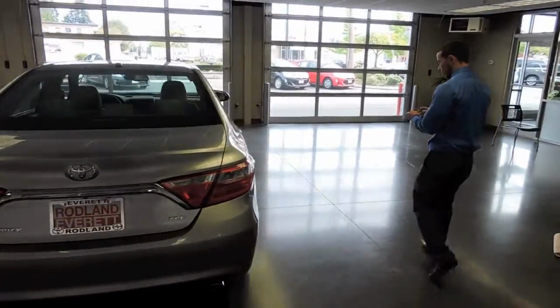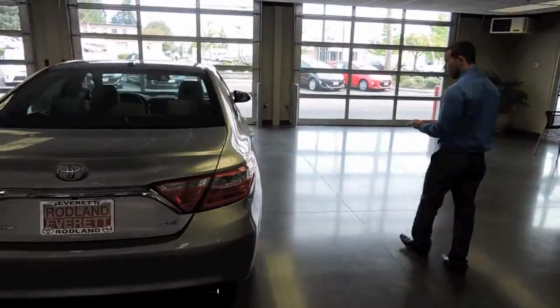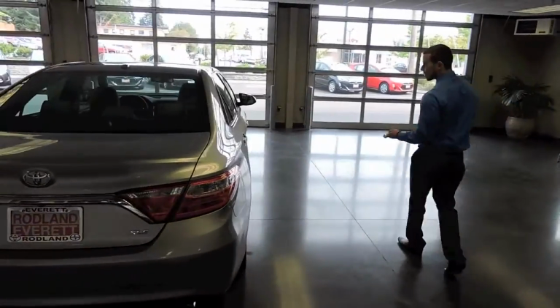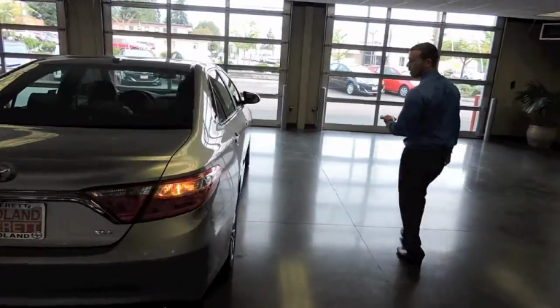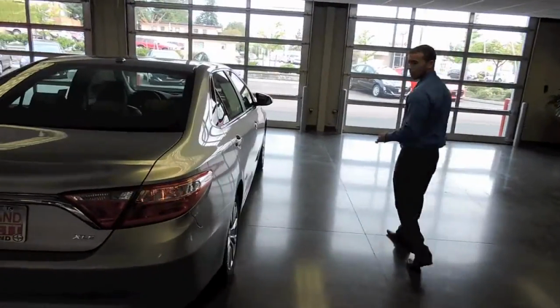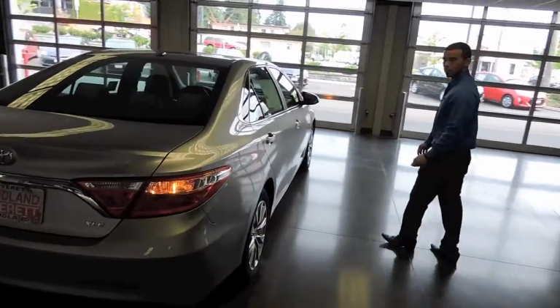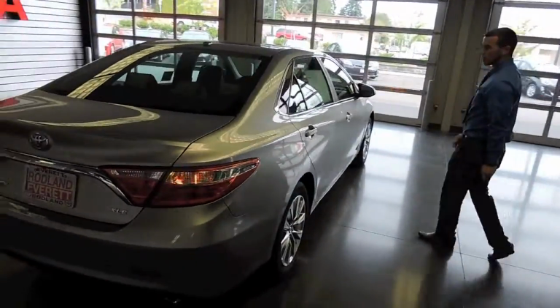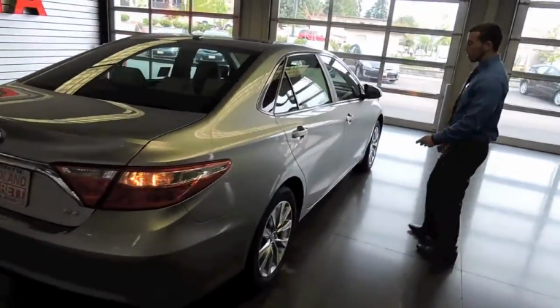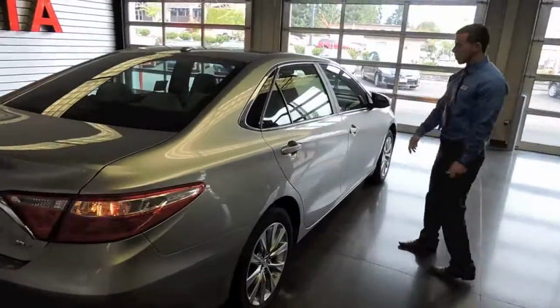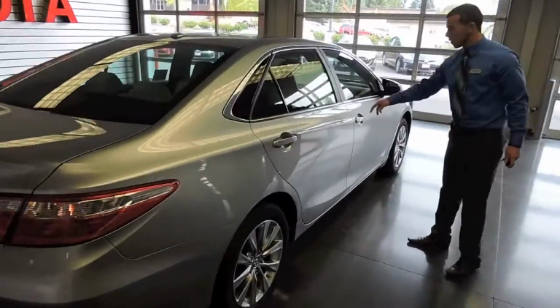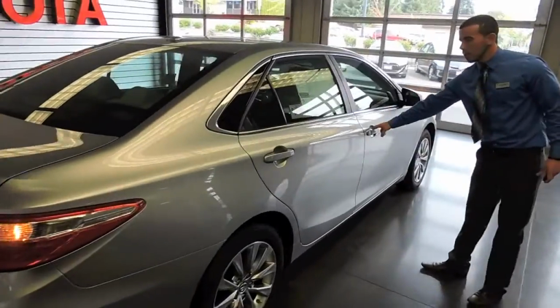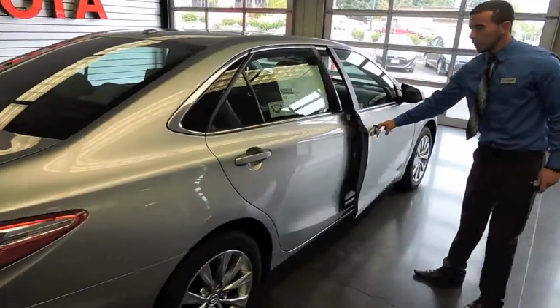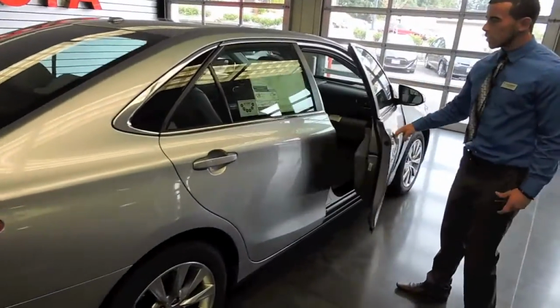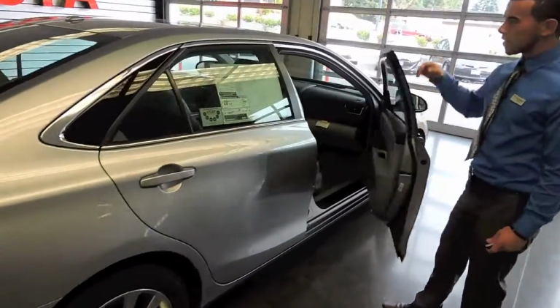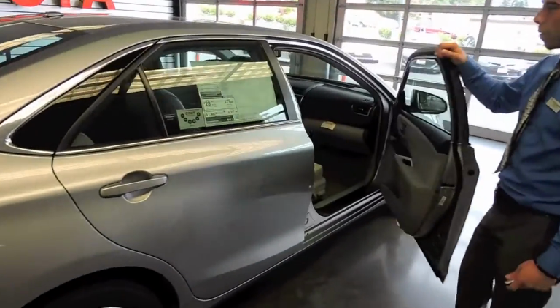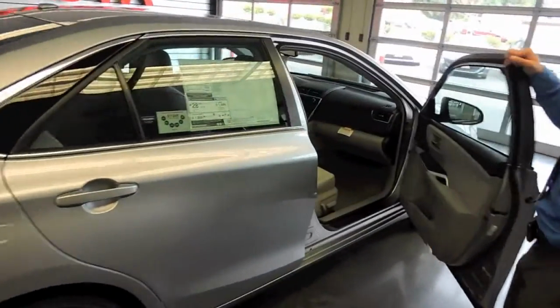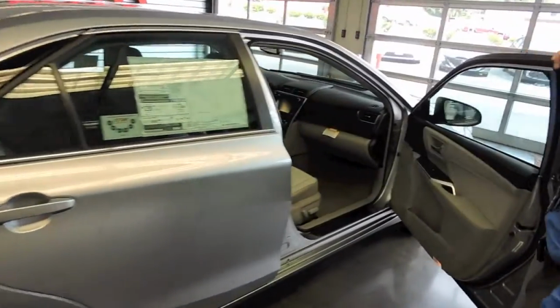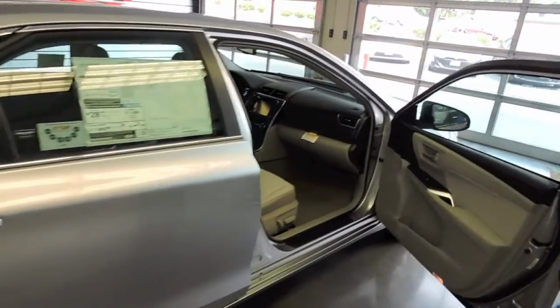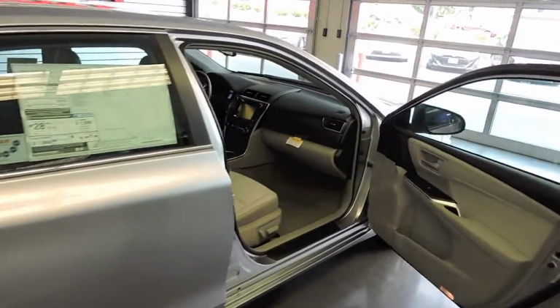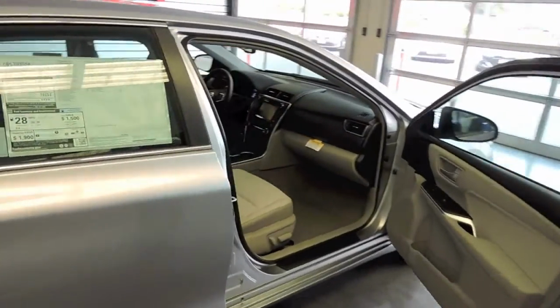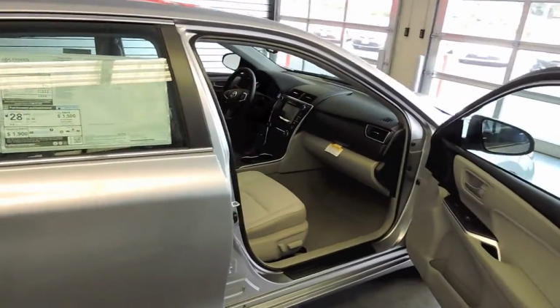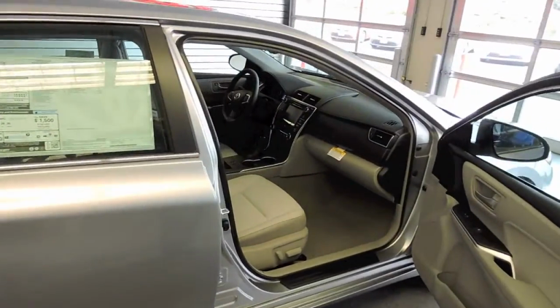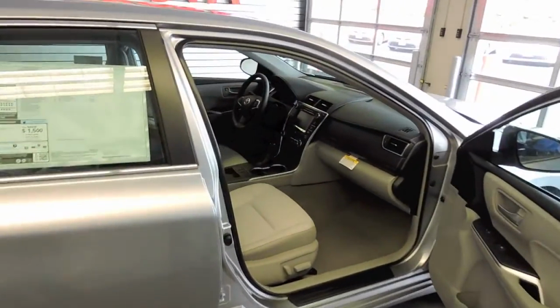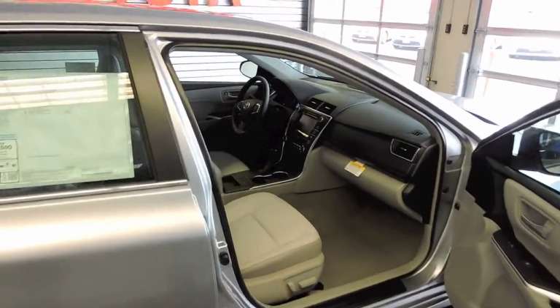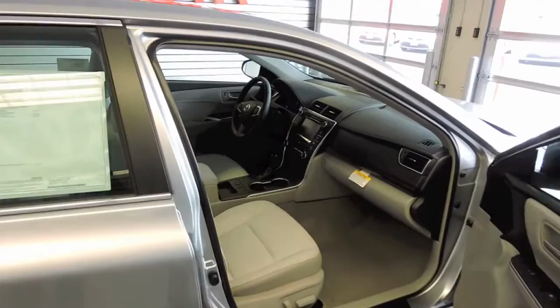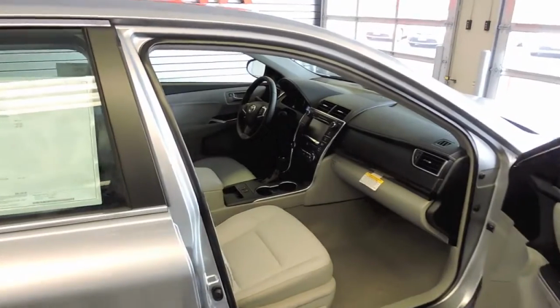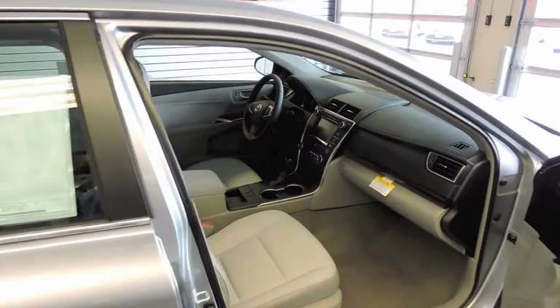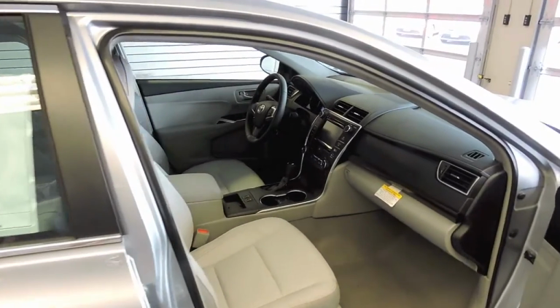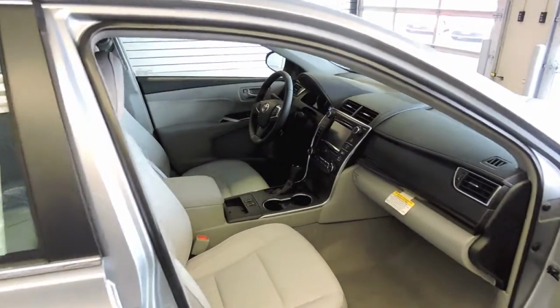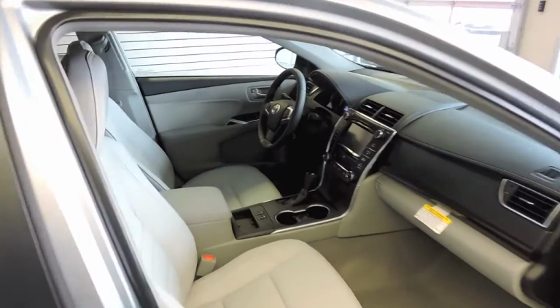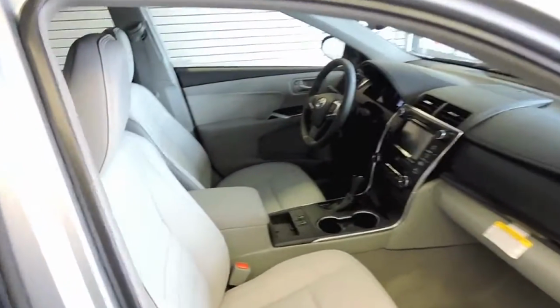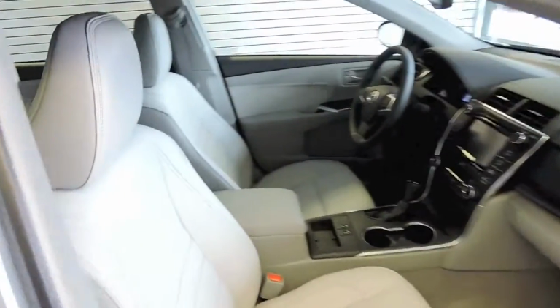Inside the Camry, the features — as I talked about with bells and whistles — include leather, heated seats, navigation, sunroof, and push-to-start.